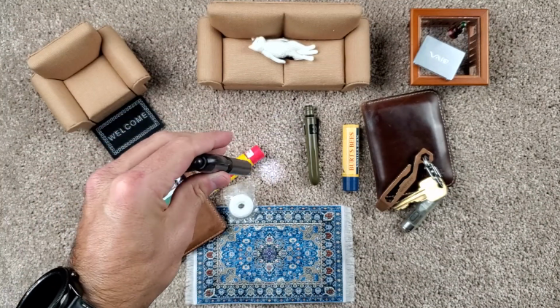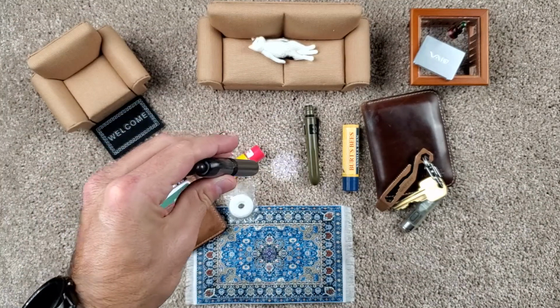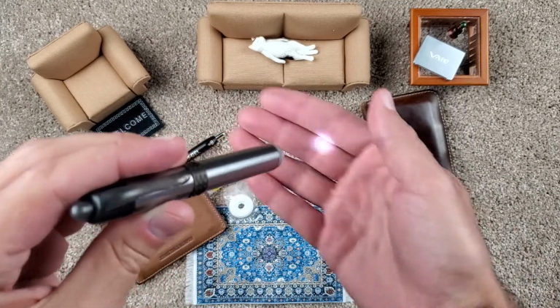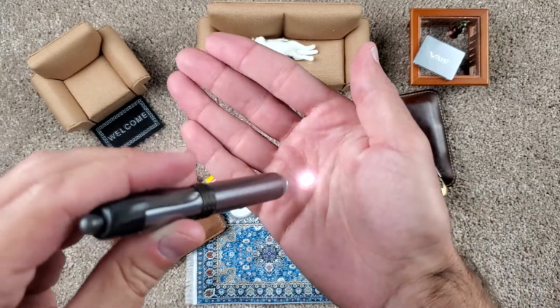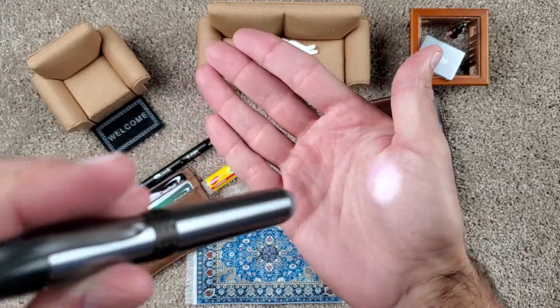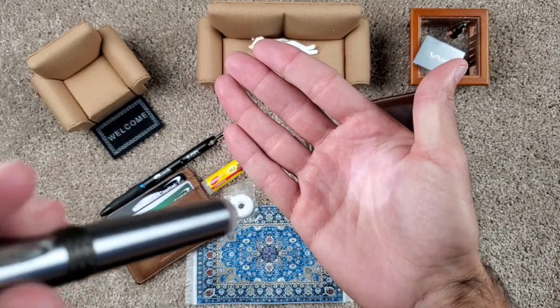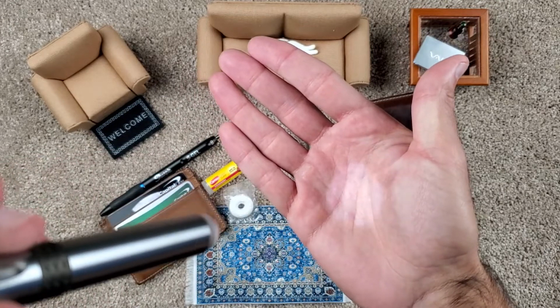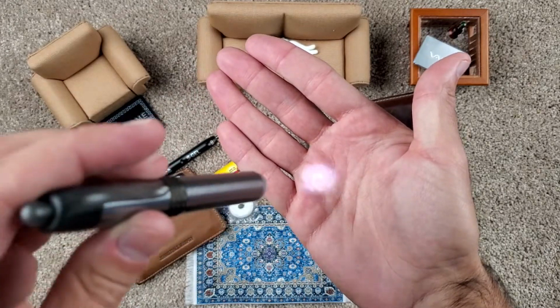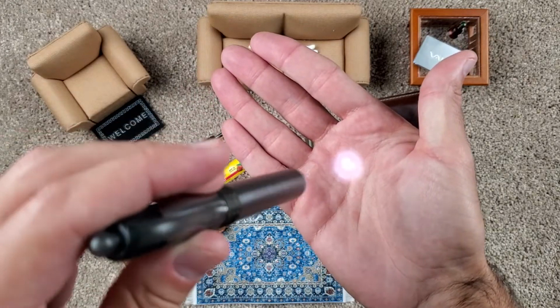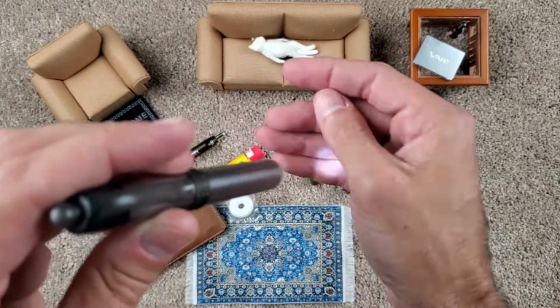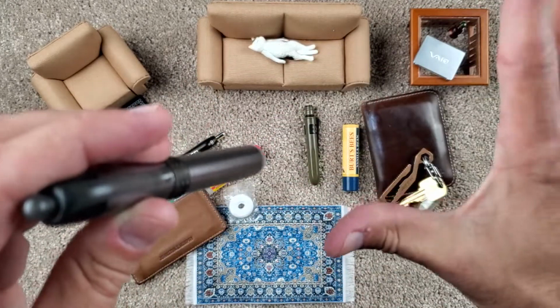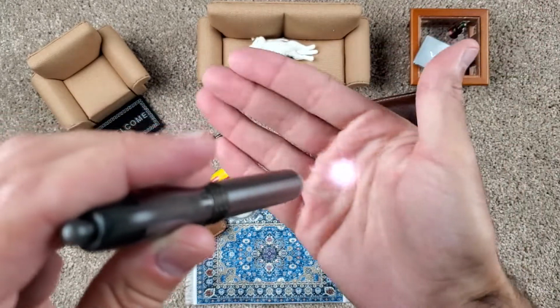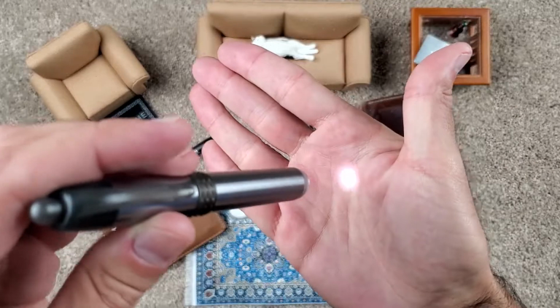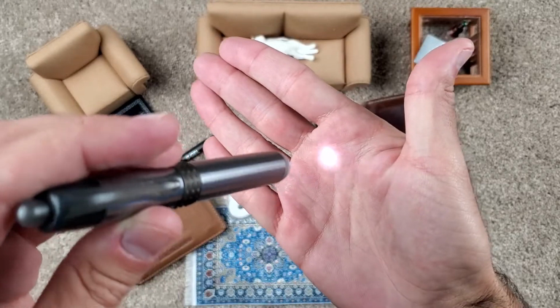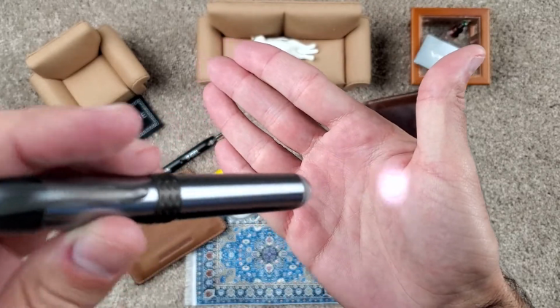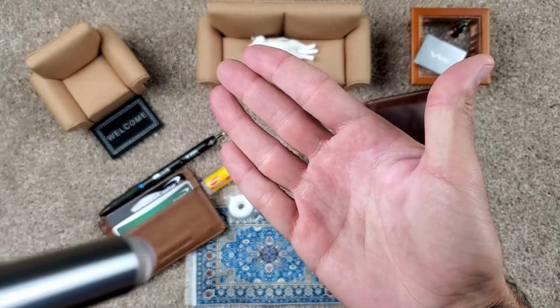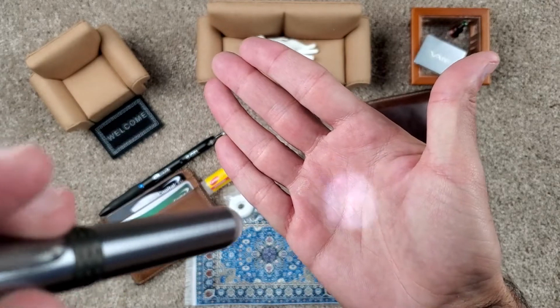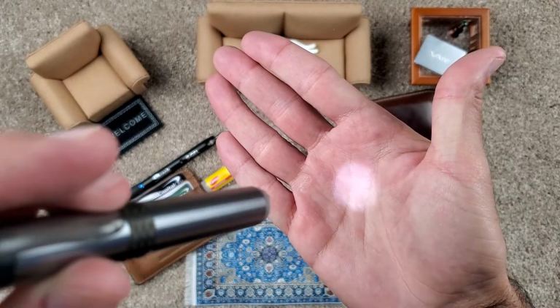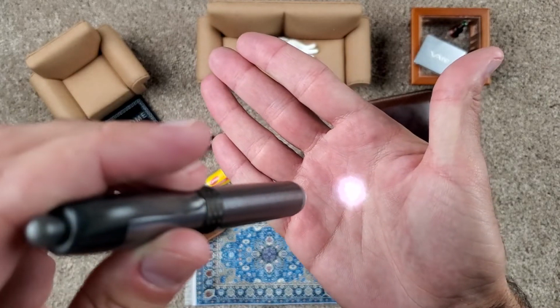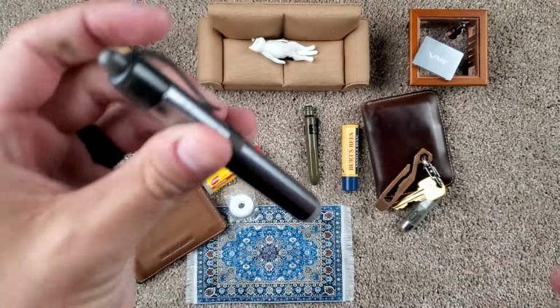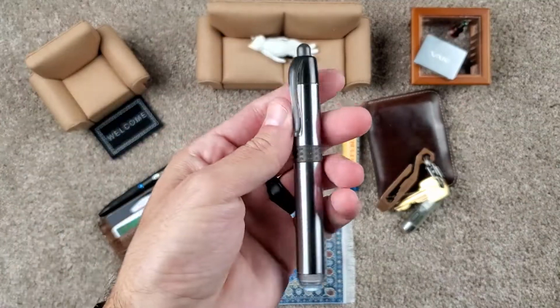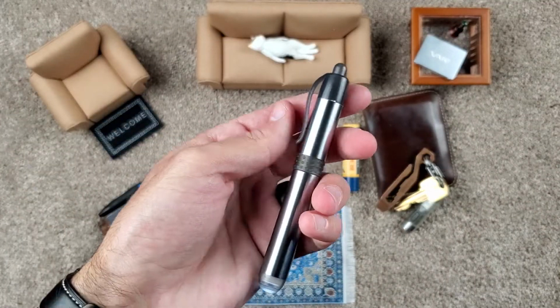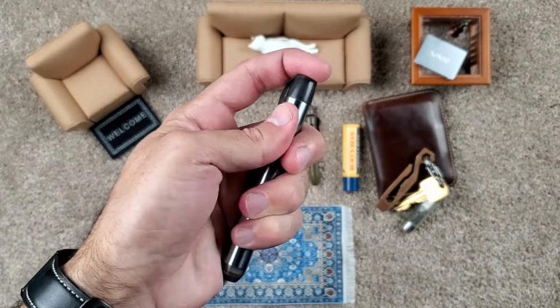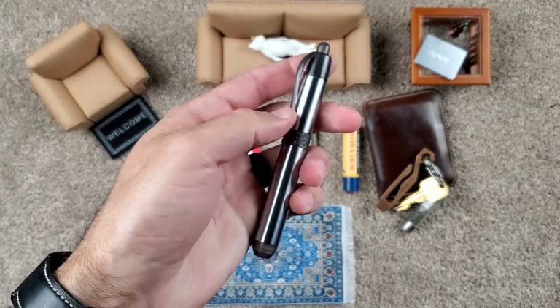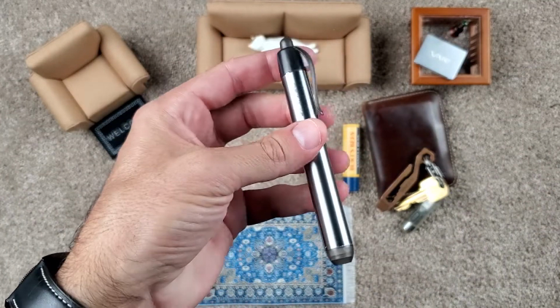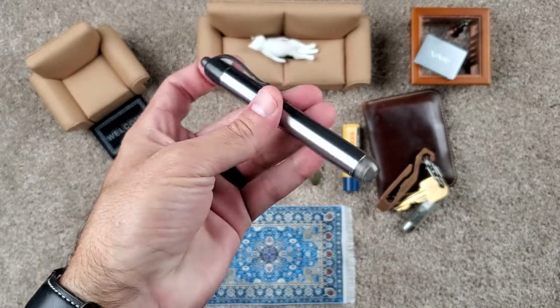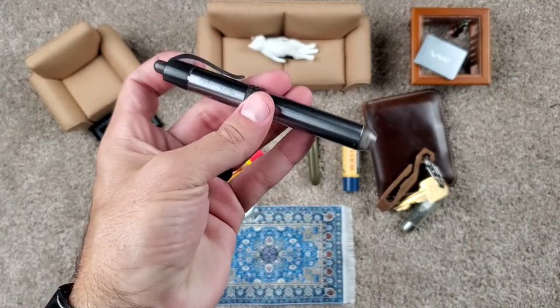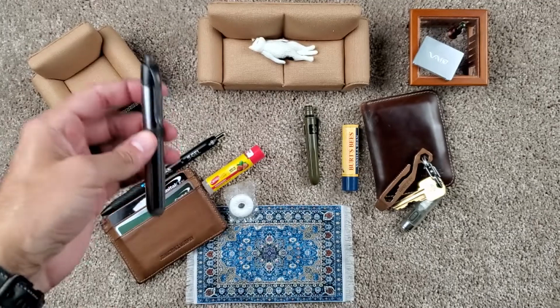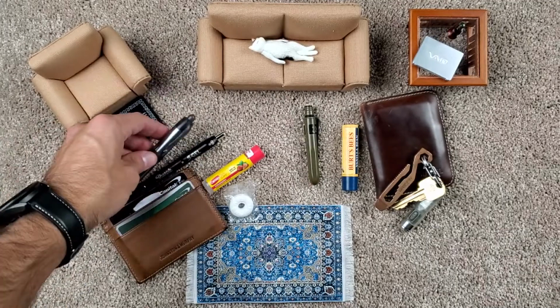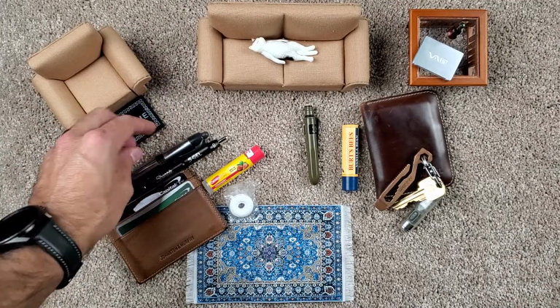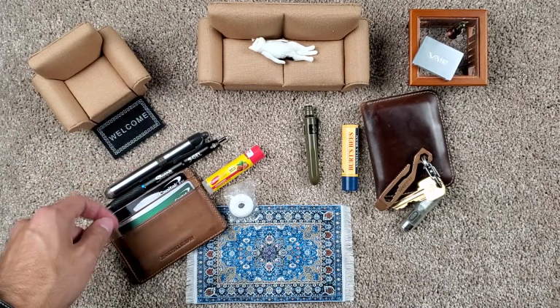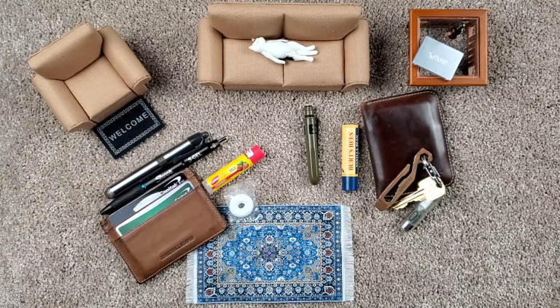Nice and shiny. Good for little things I need to do at work where I don't want a huge spill, but just enough light to get things done in a darker situation. Clips on the pocket nicely. Looks nice. So yeah, that was in the pocket today.